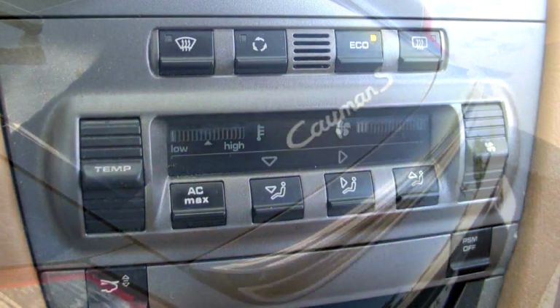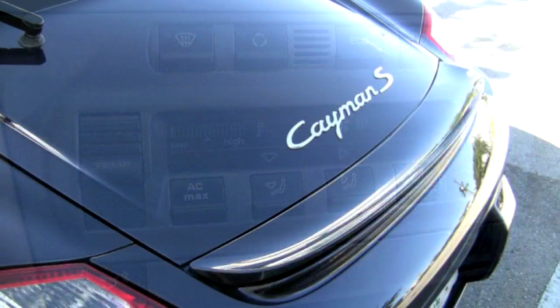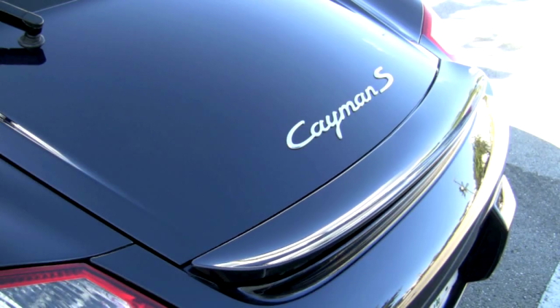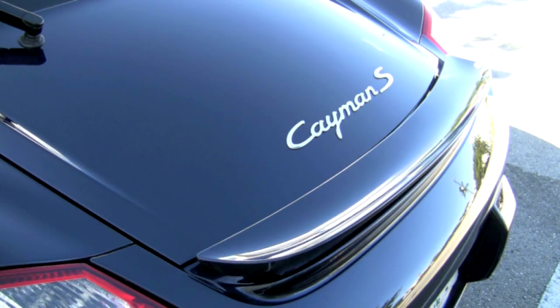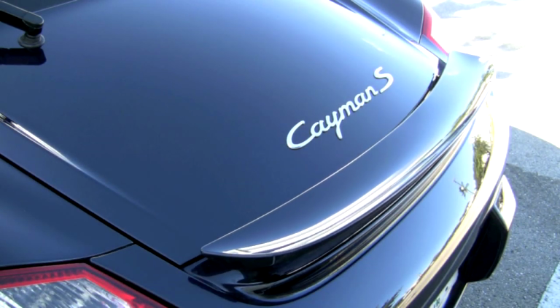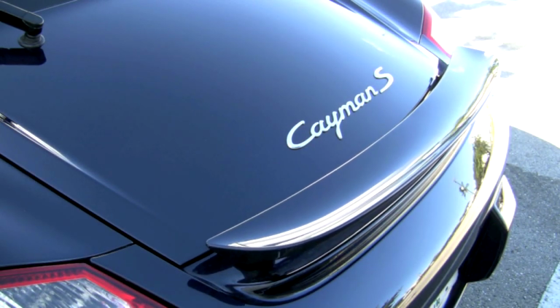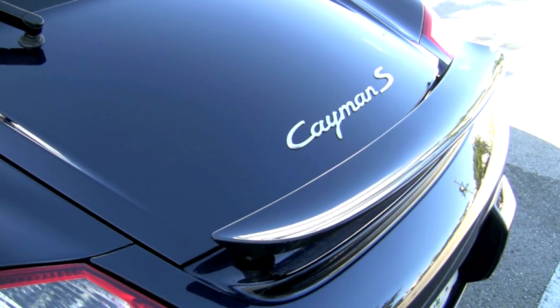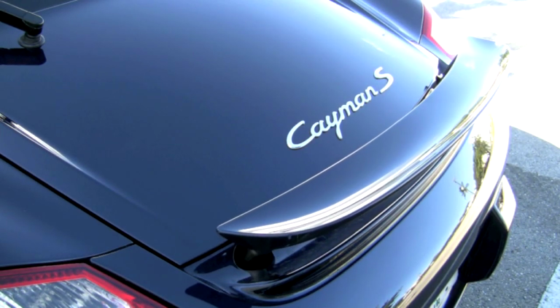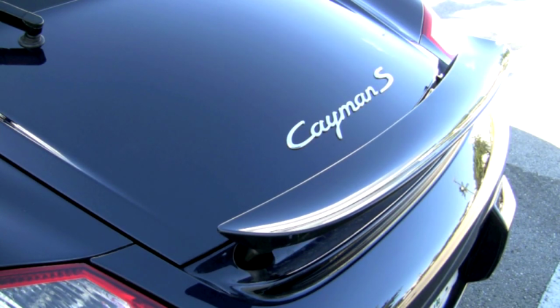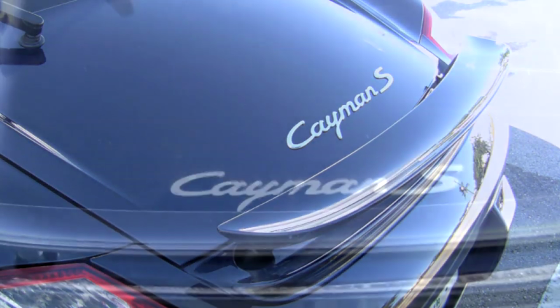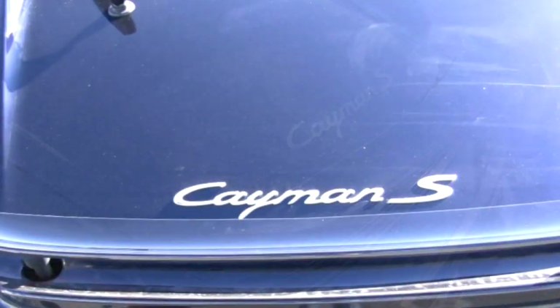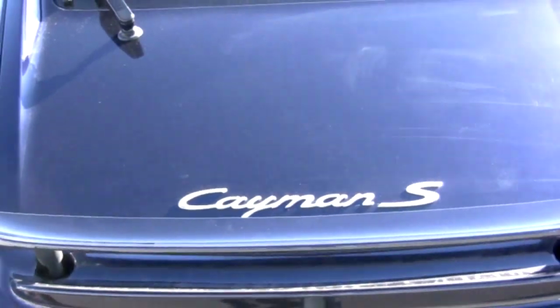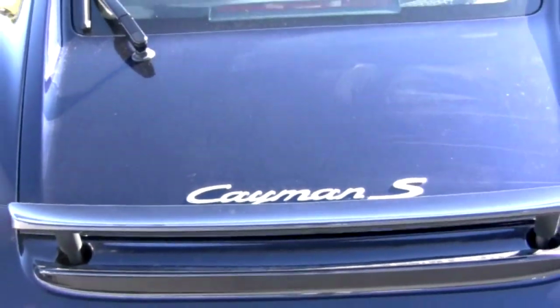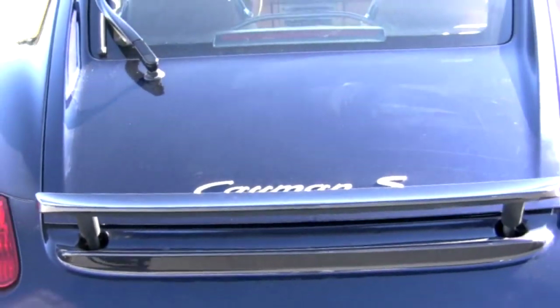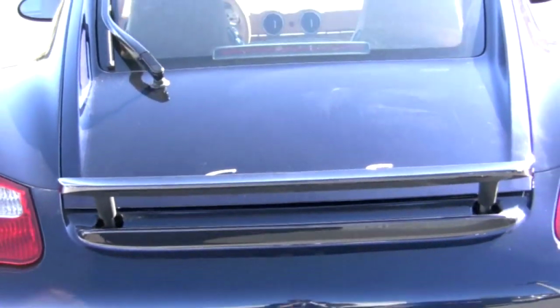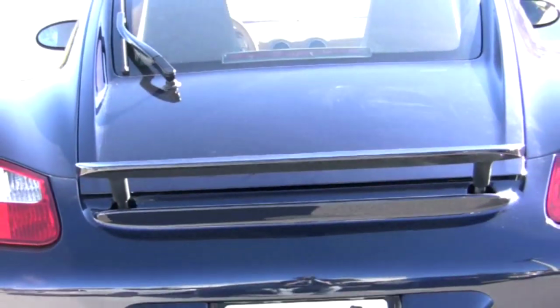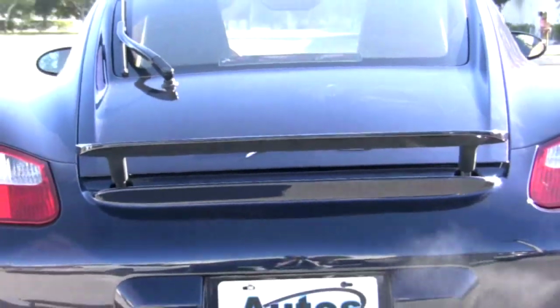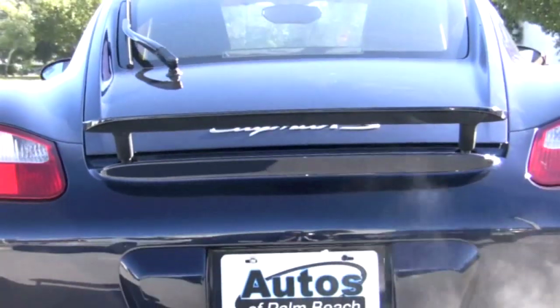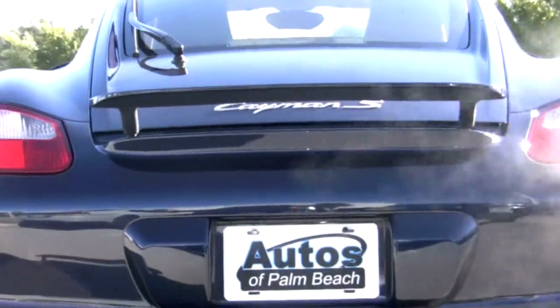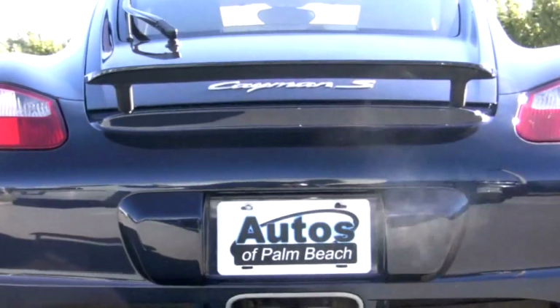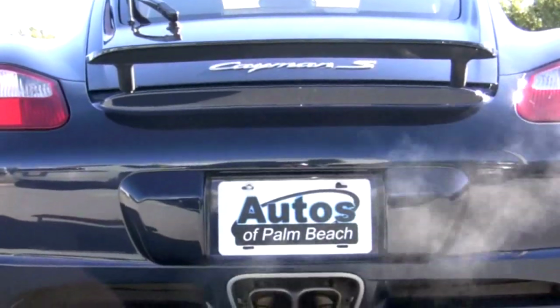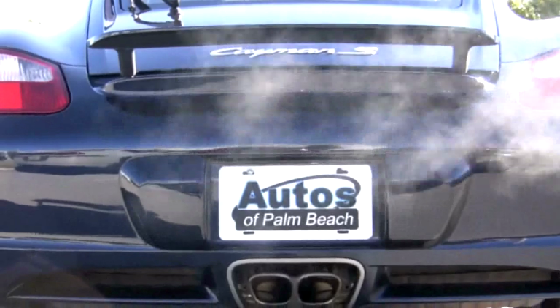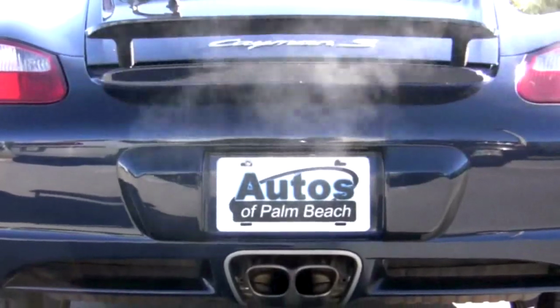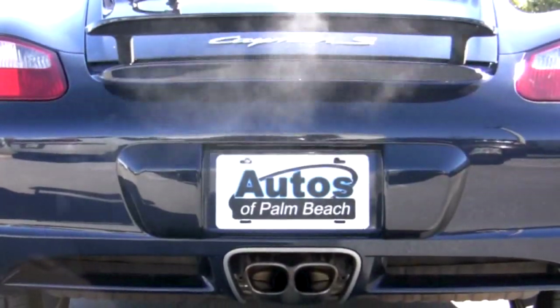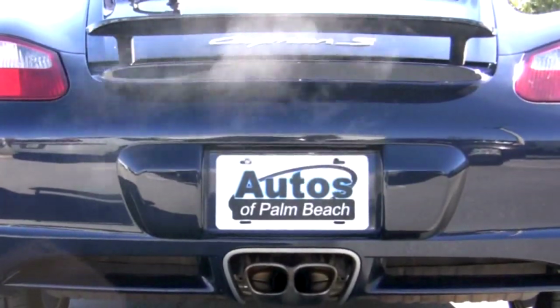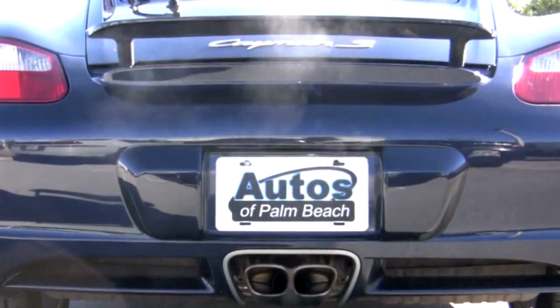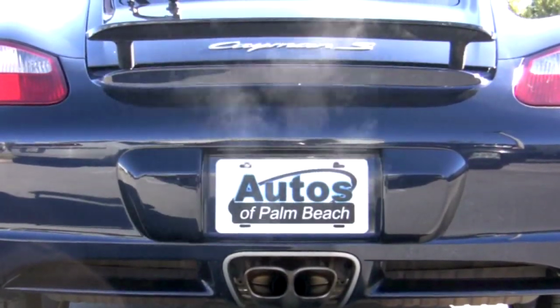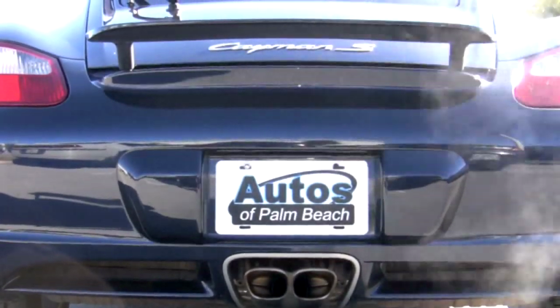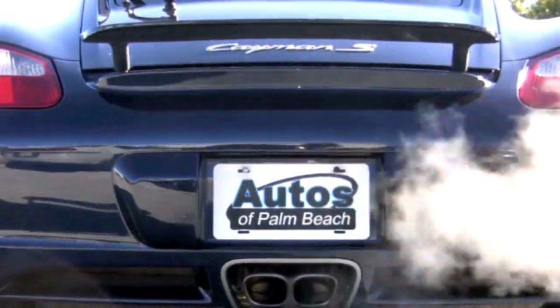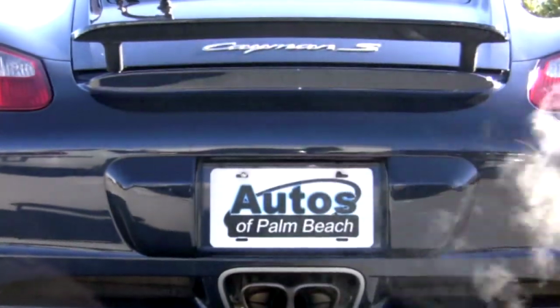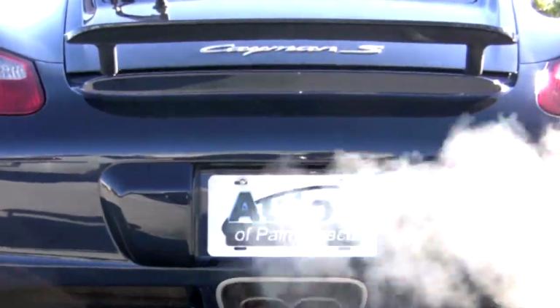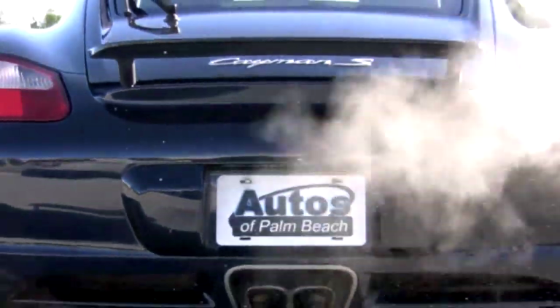Providing better high-speed downforce is a rear spoiler that automatically extends when the car reaches 75 mph. The original MSRP for this car was nearly $60,000, but now you can own it for tens of thousands less.